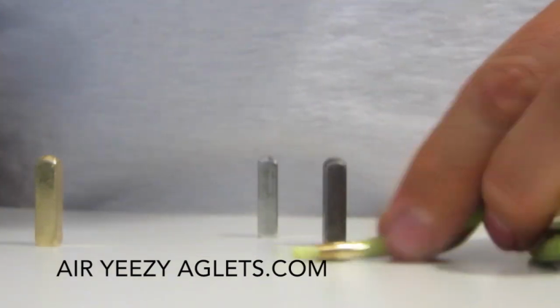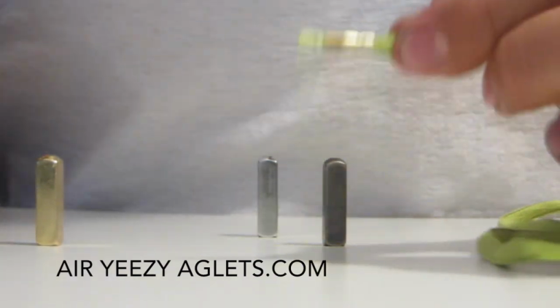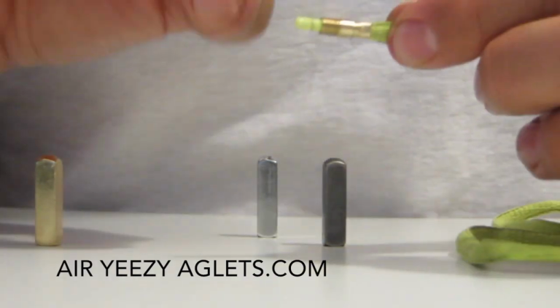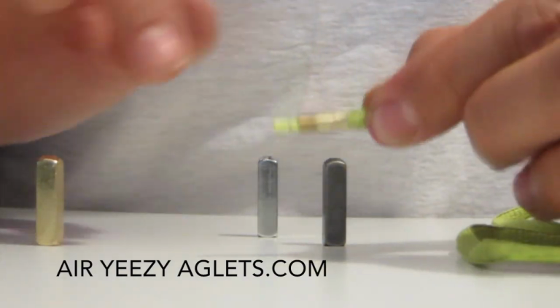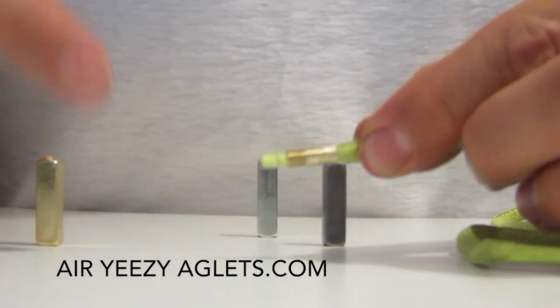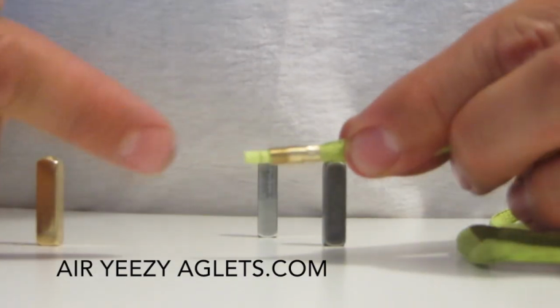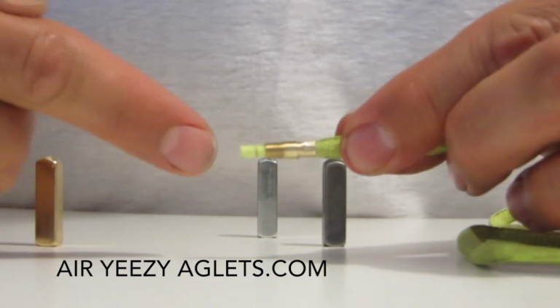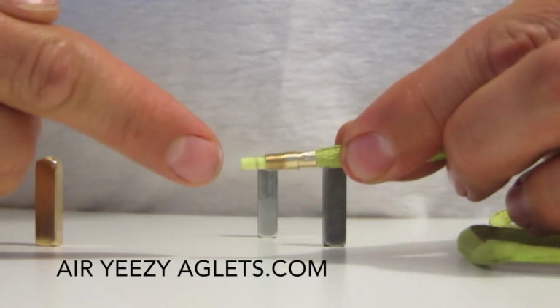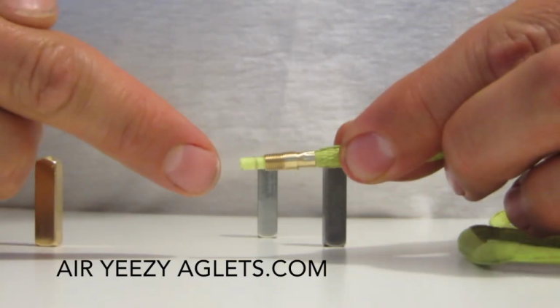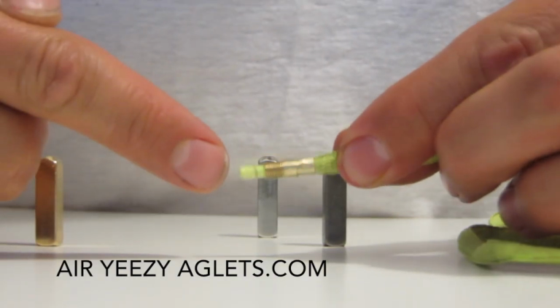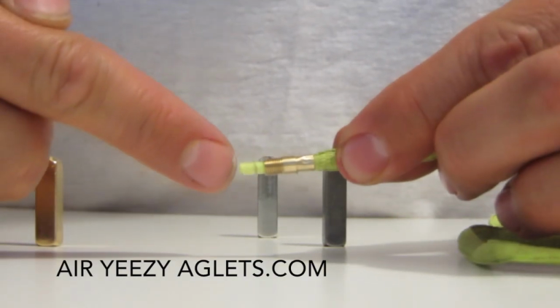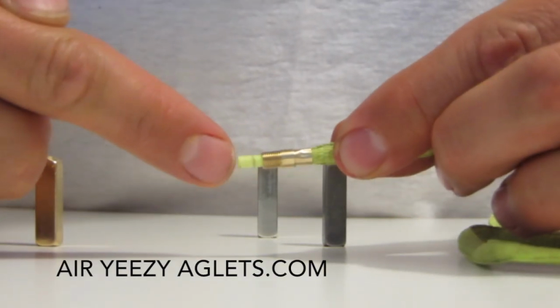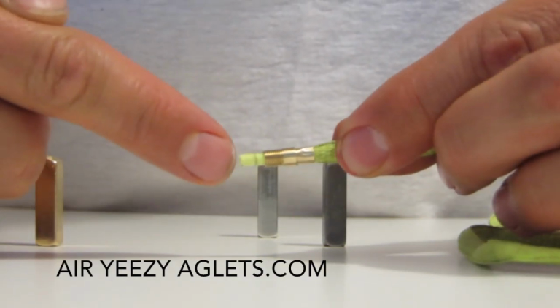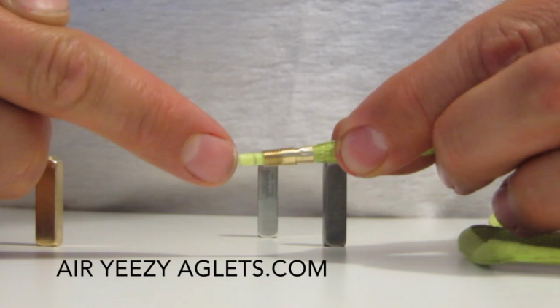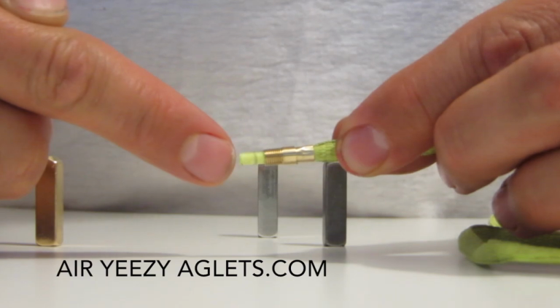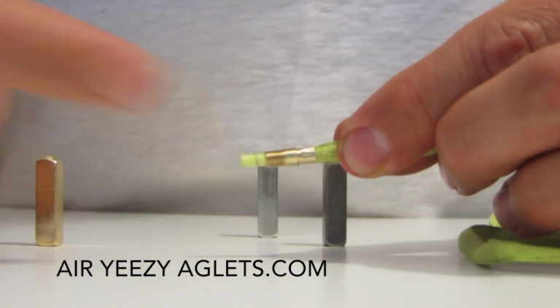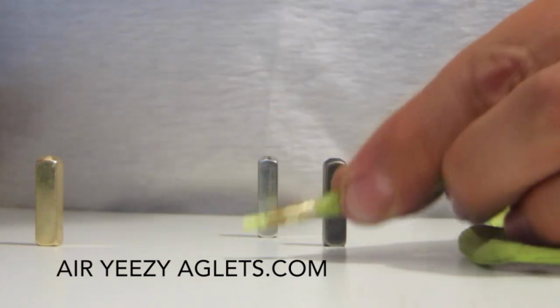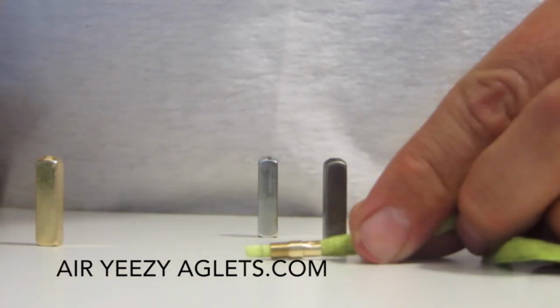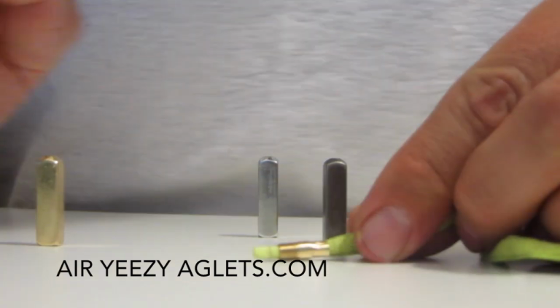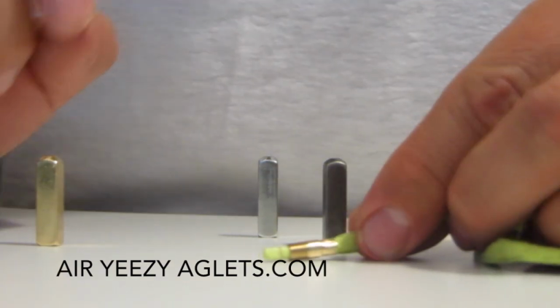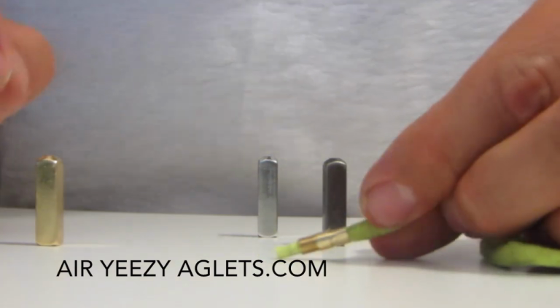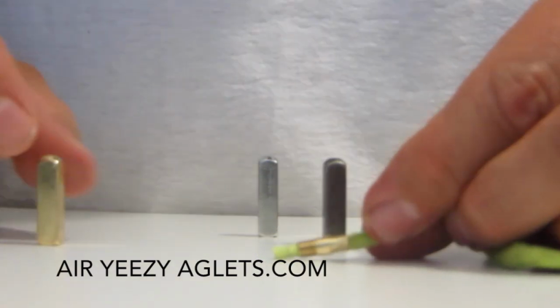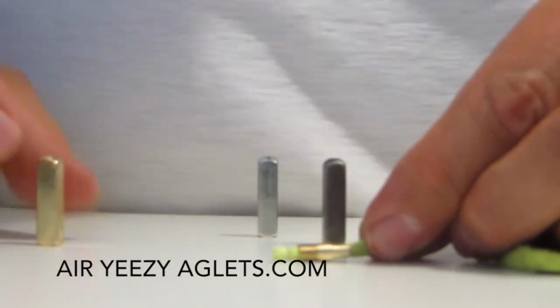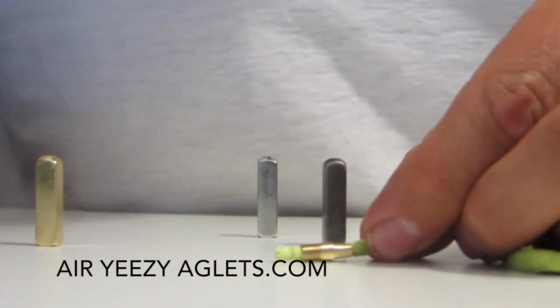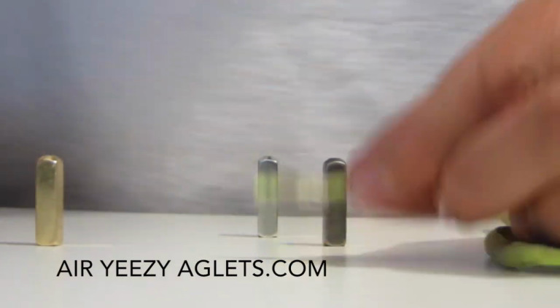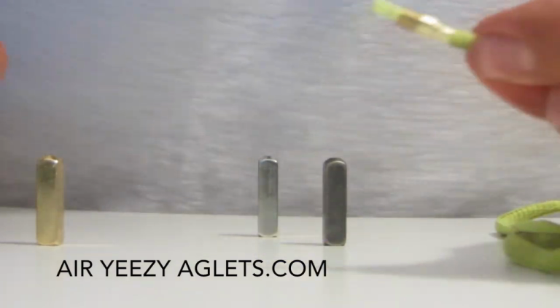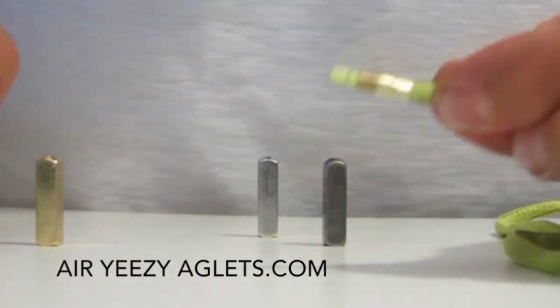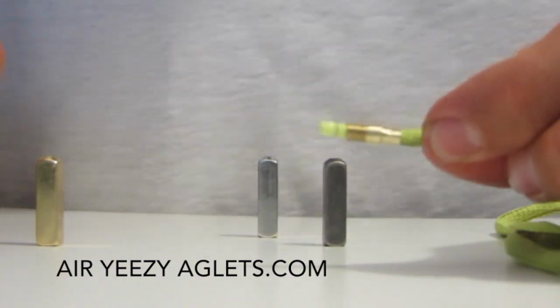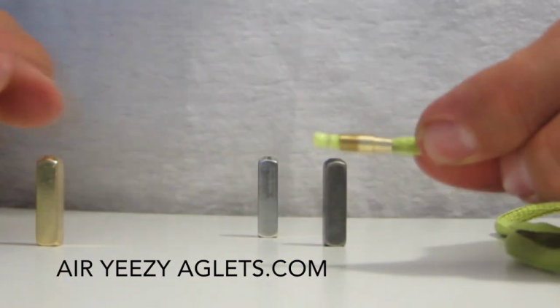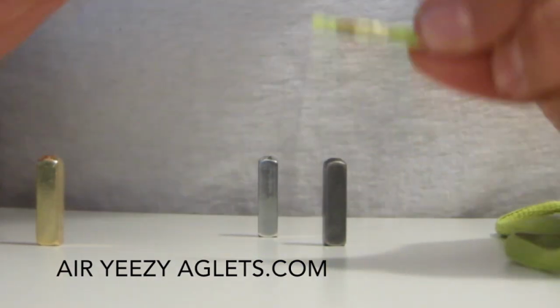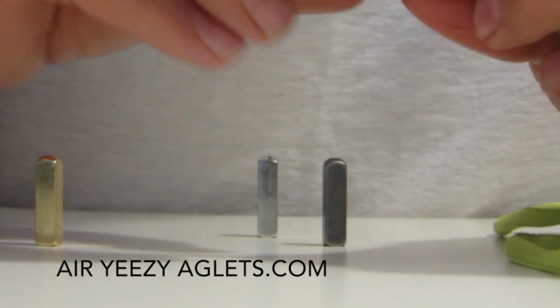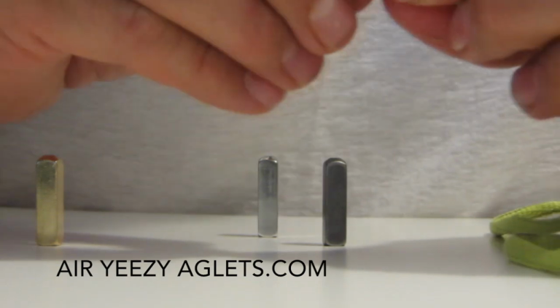The other thing you can do is put some tape on the end of the aglet and melt it with a lighter or whatnot if you like. But just clamping down works fine.